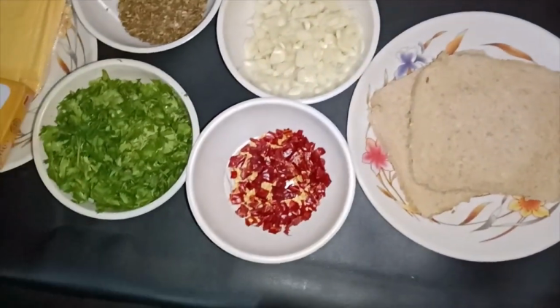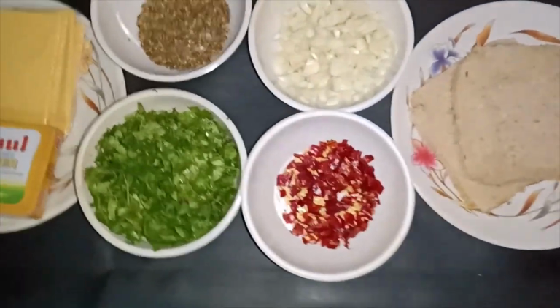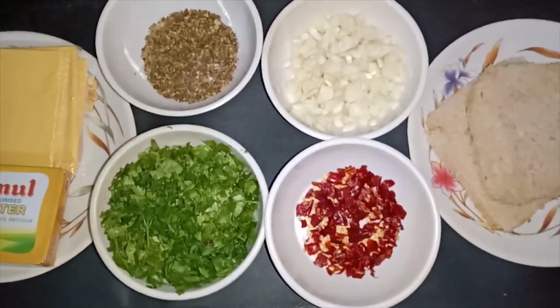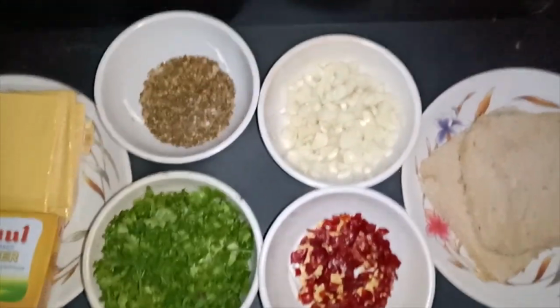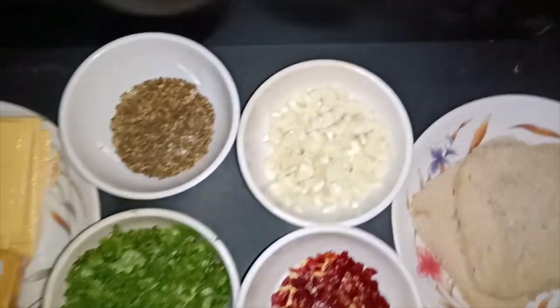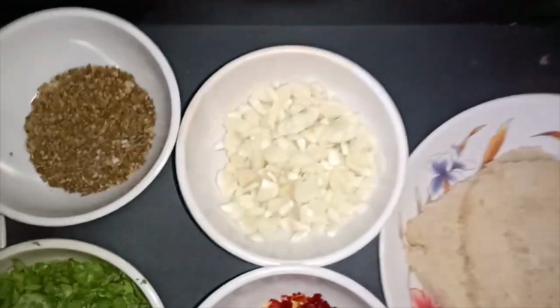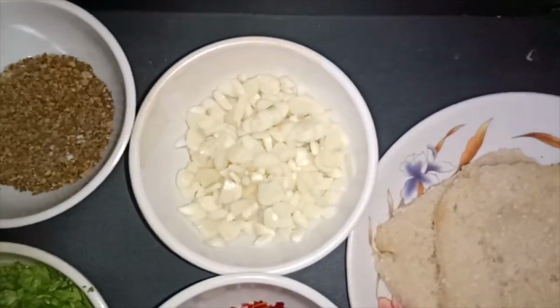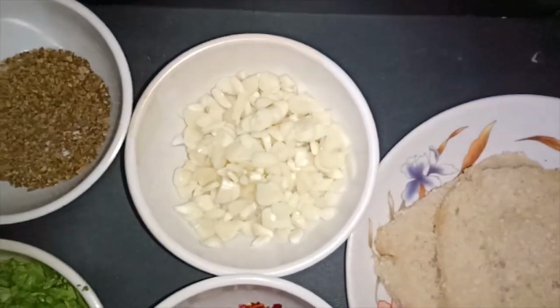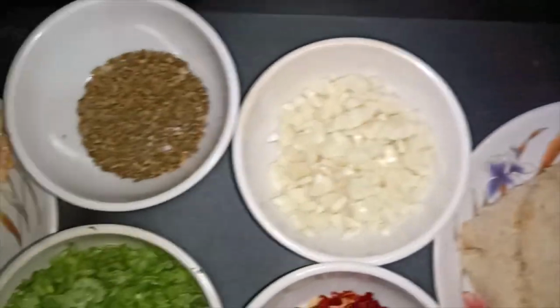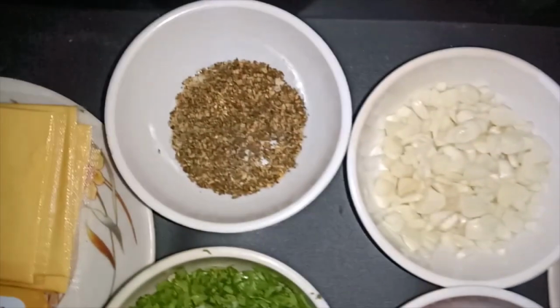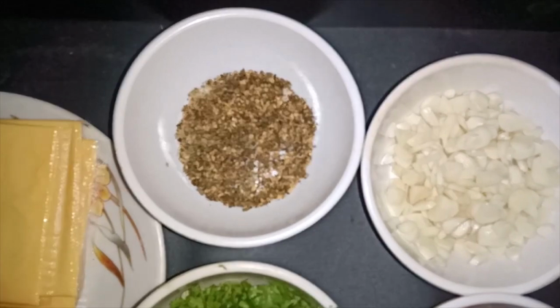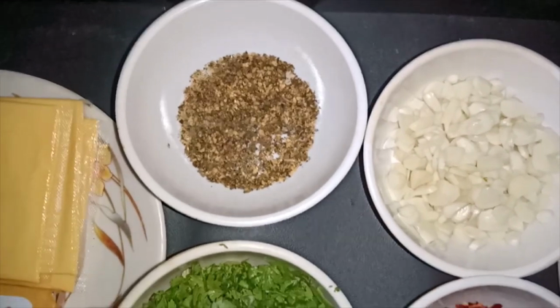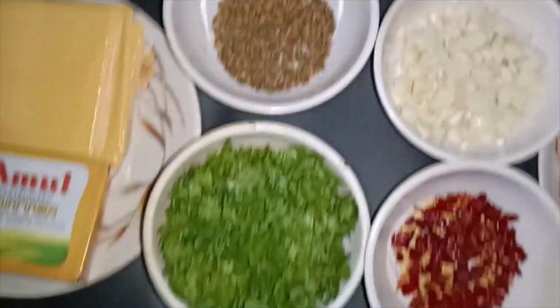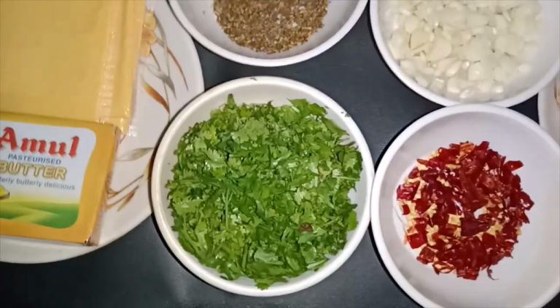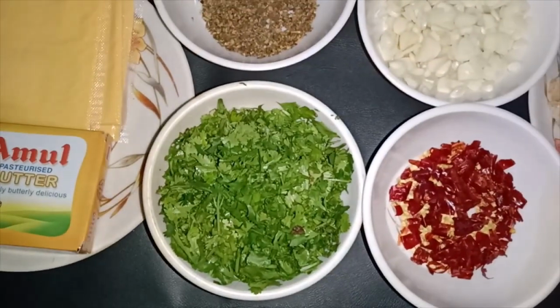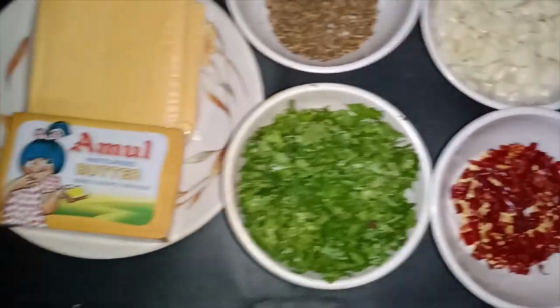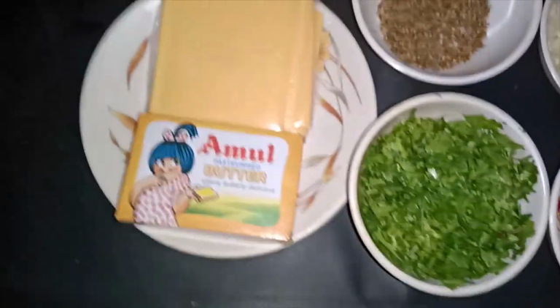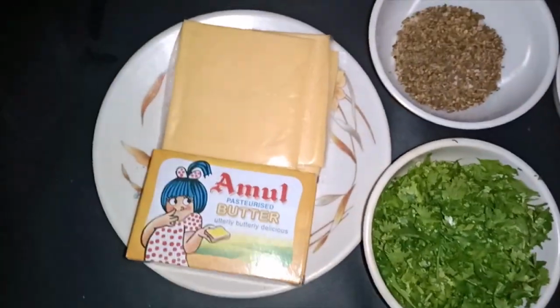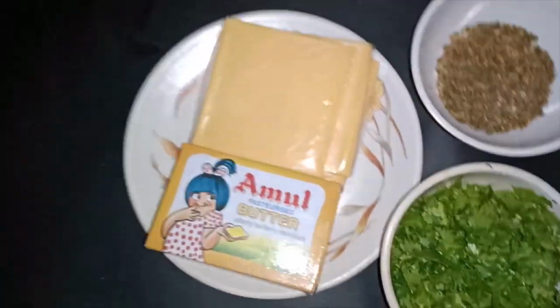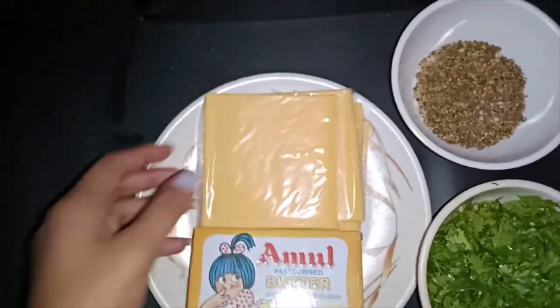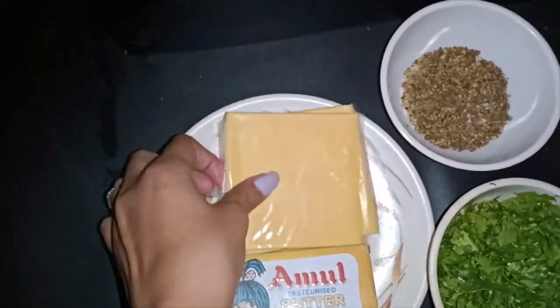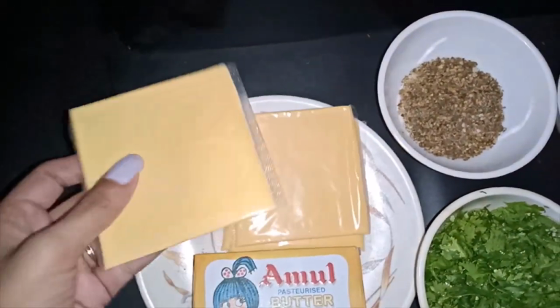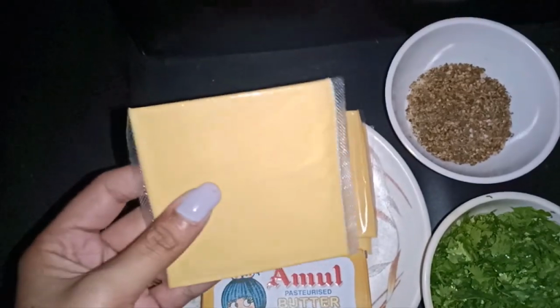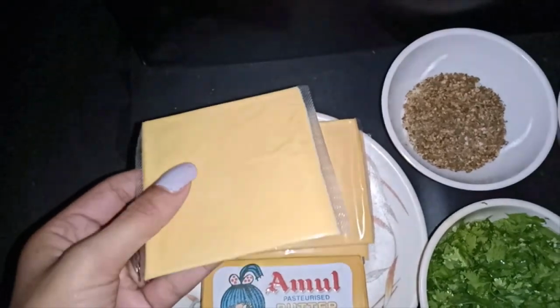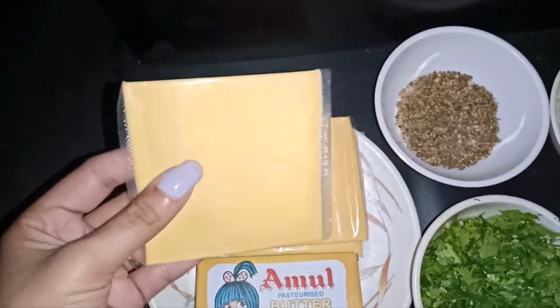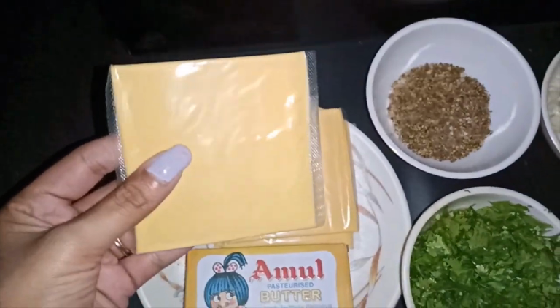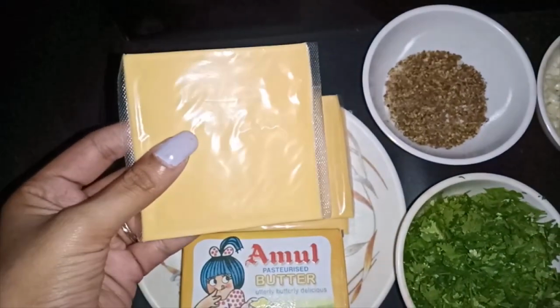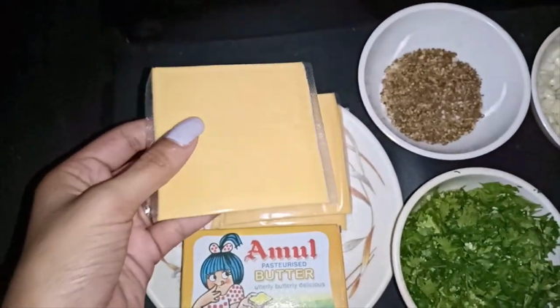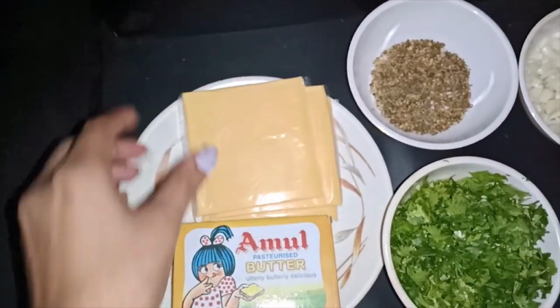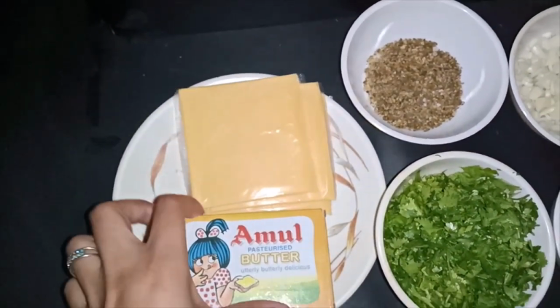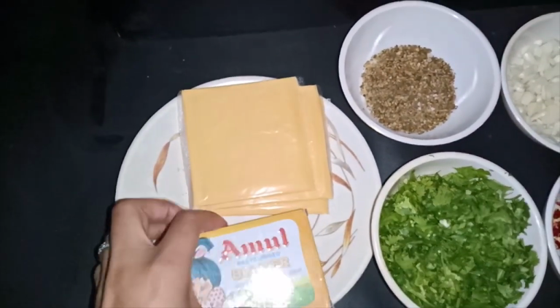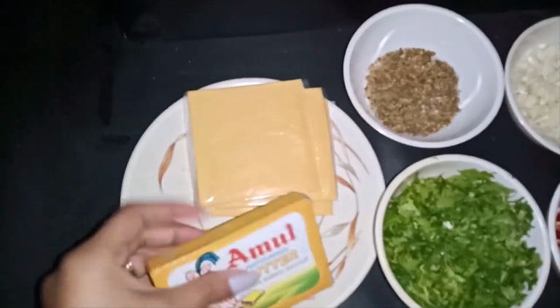After that, we have to use chili flakes, garlic, seasonal oregano, coriander leaves, butter and cheese. I have used sliced cheese here, but you can also use mozzarella. For butter, I have used Amul.